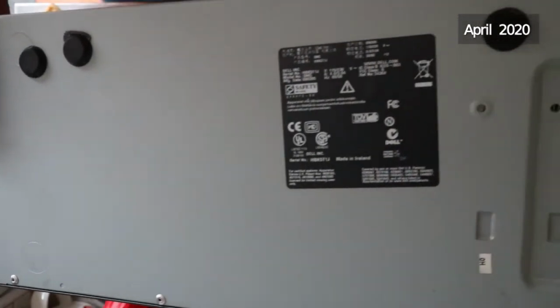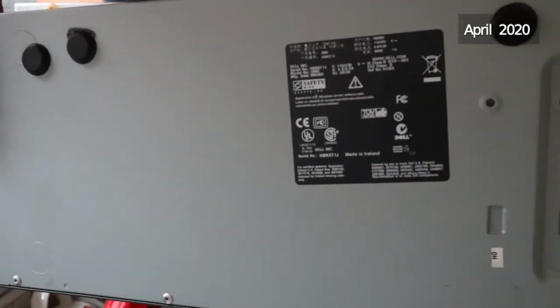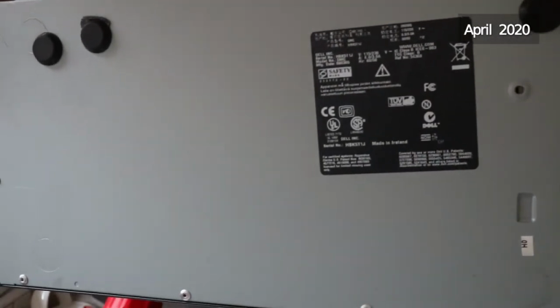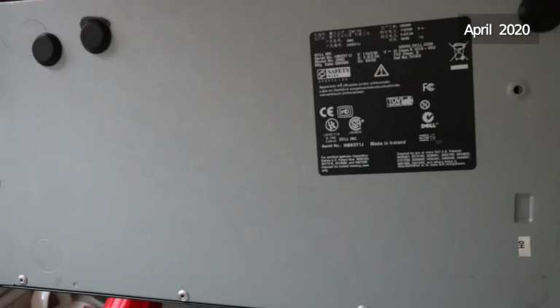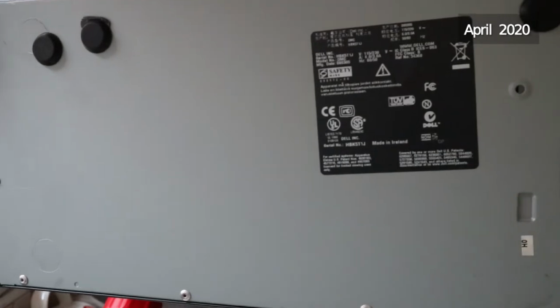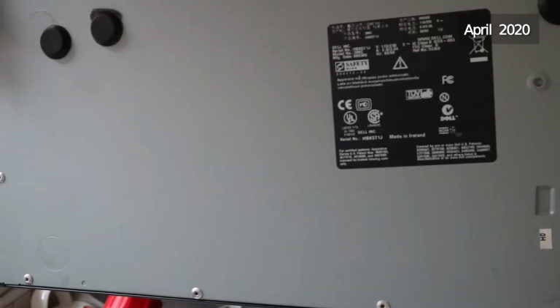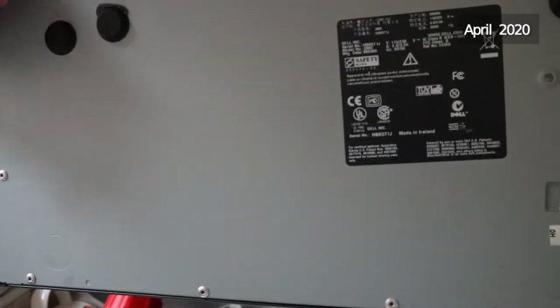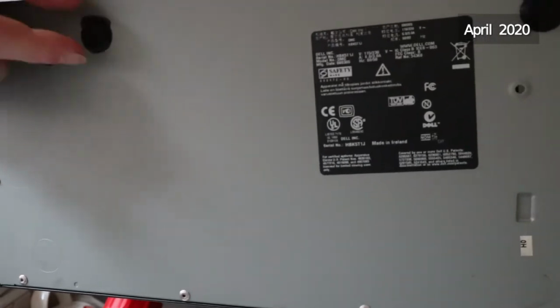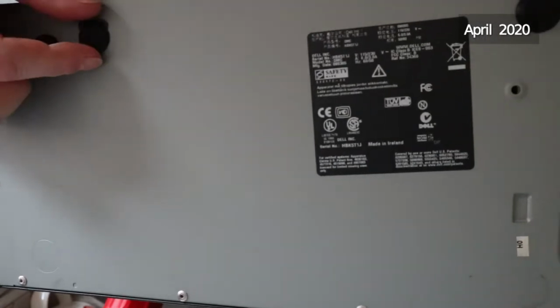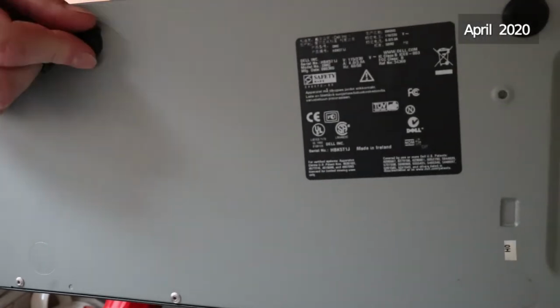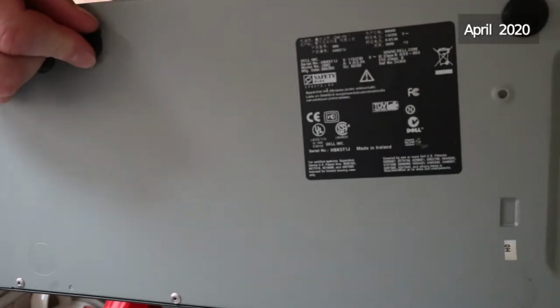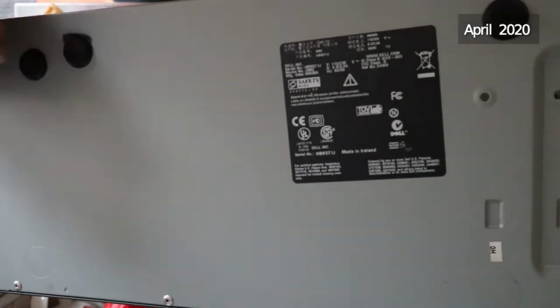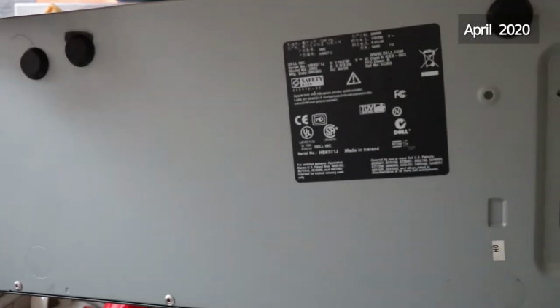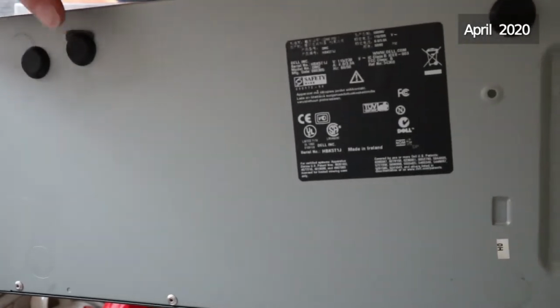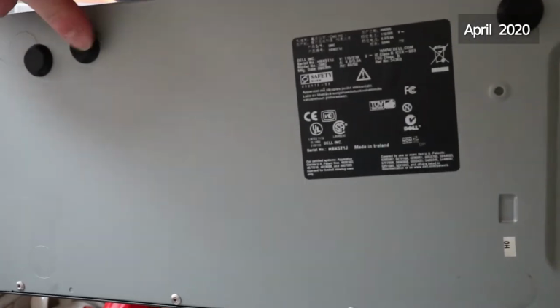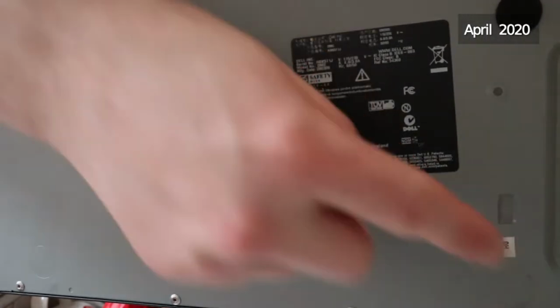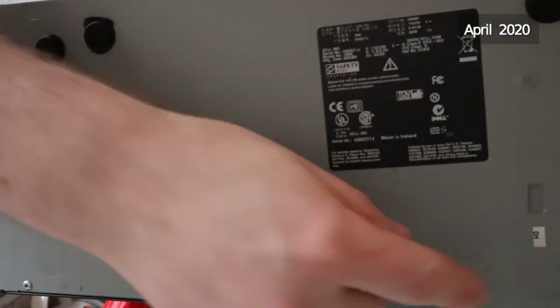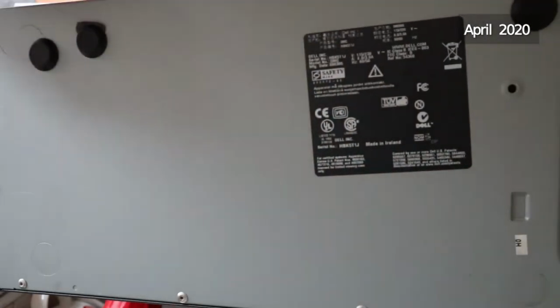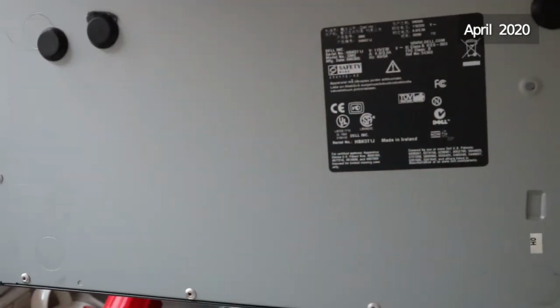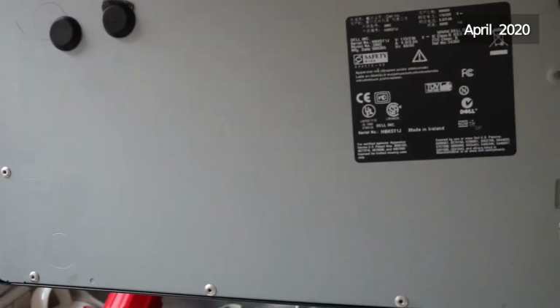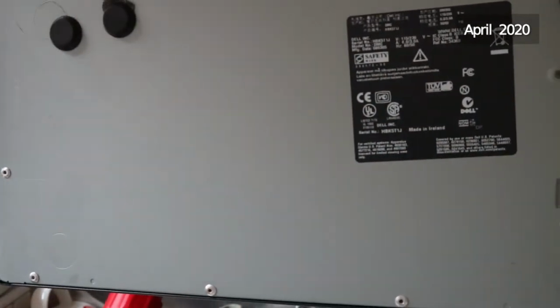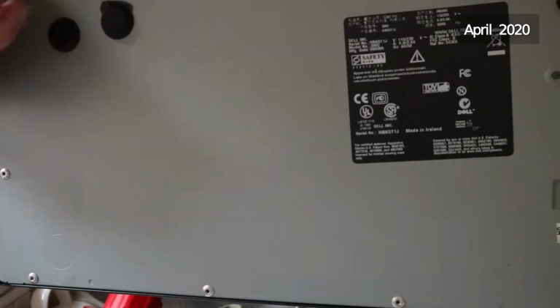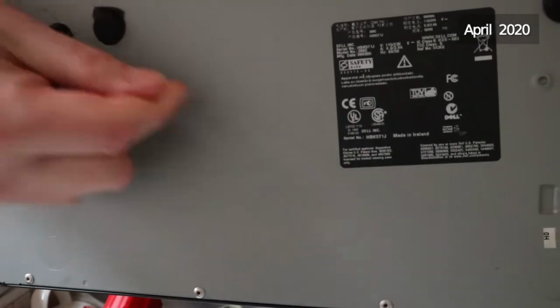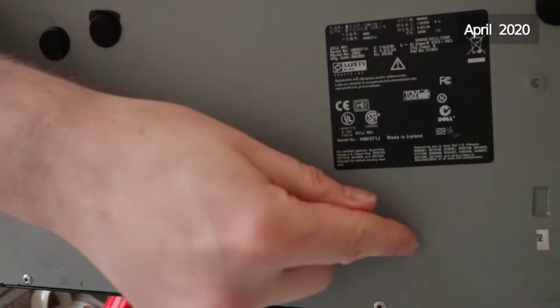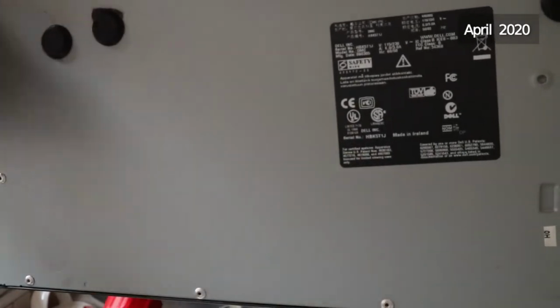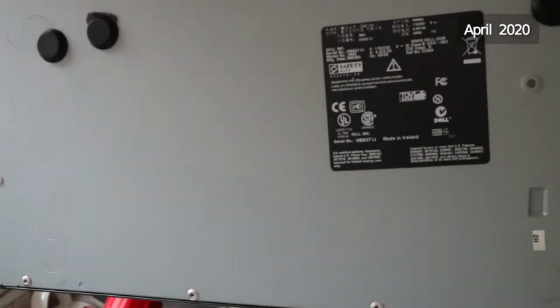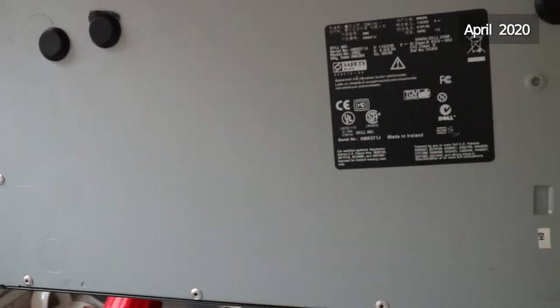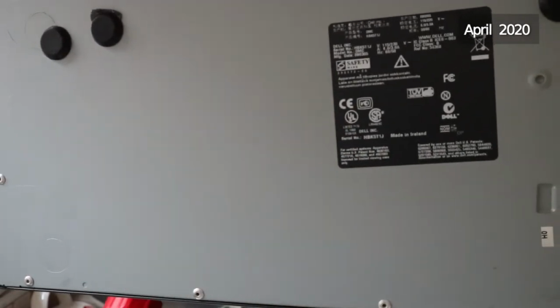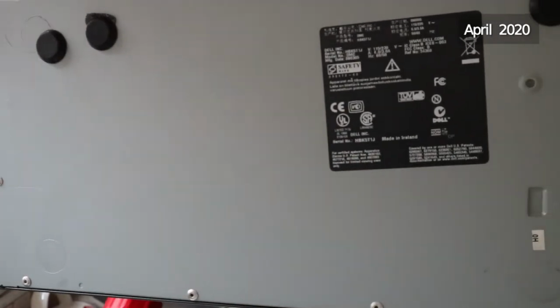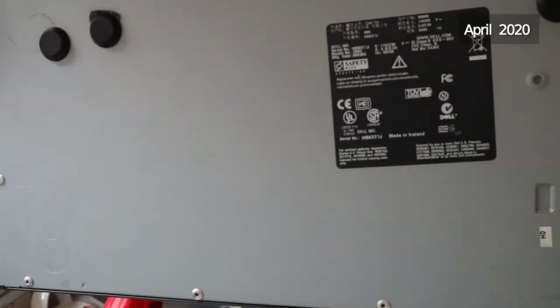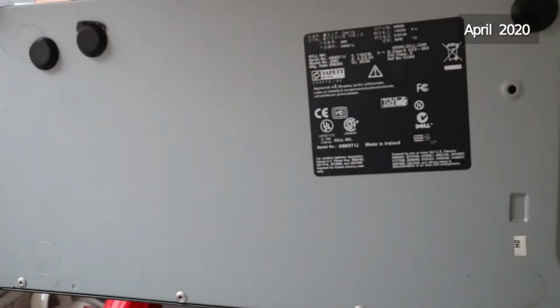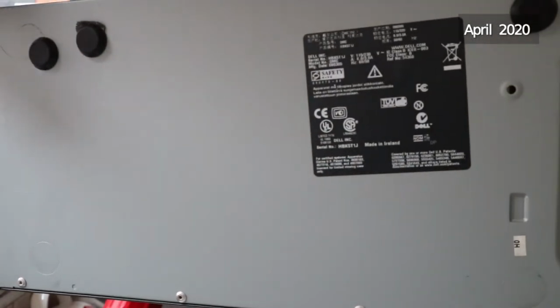Just like trees have rings, I always find with PC cases that the further the feet have migrated across the case, the longer and harder a life the PC has probably had.